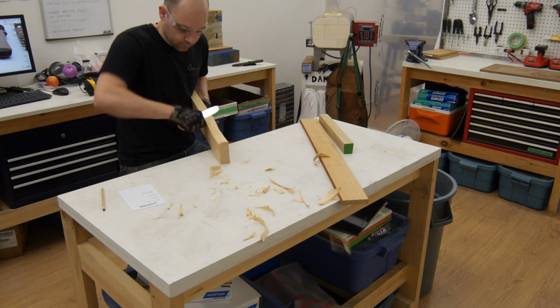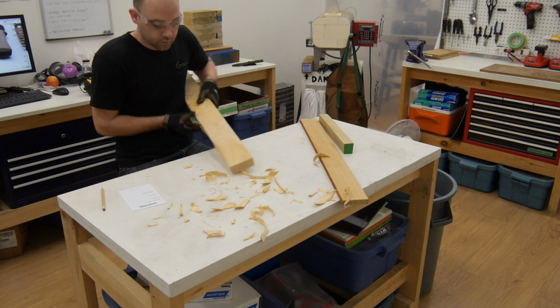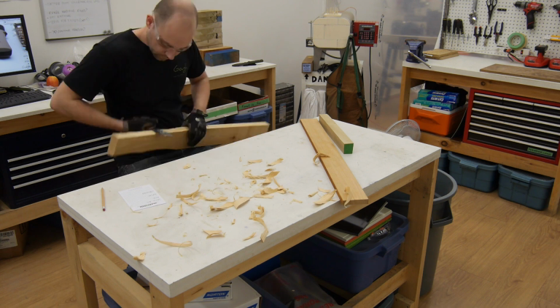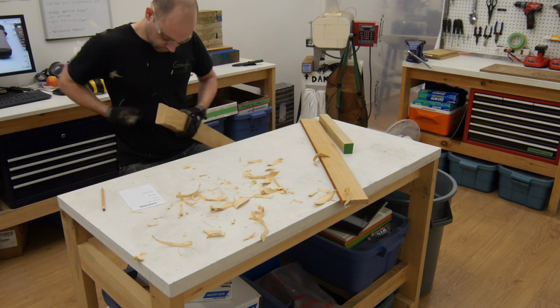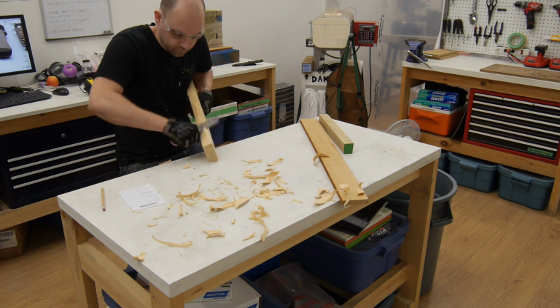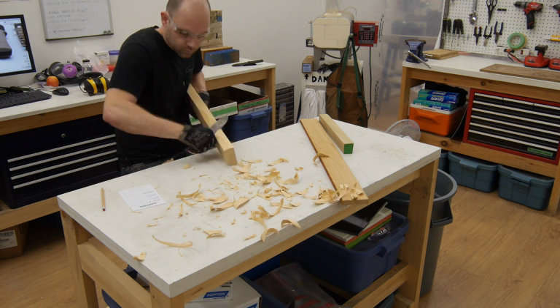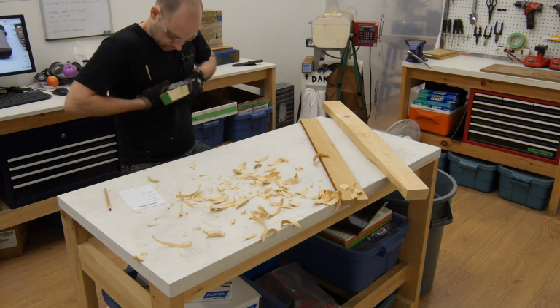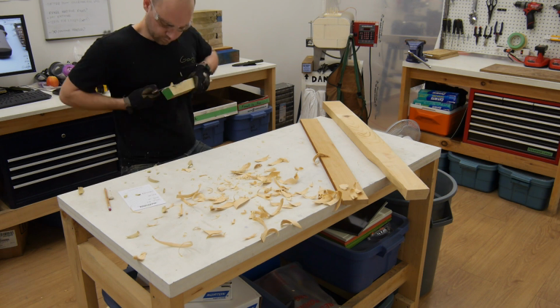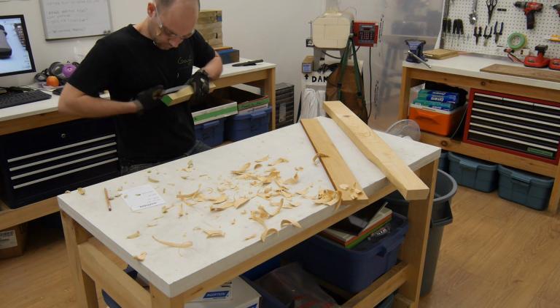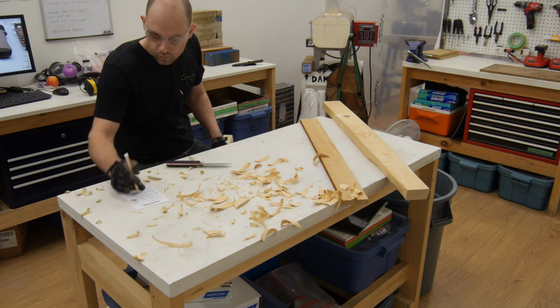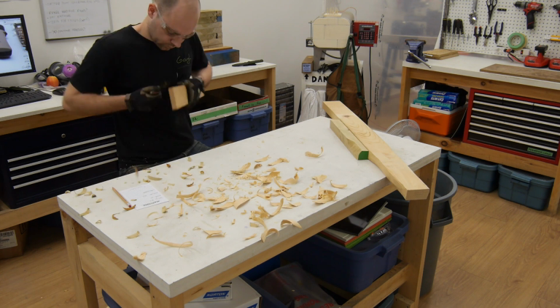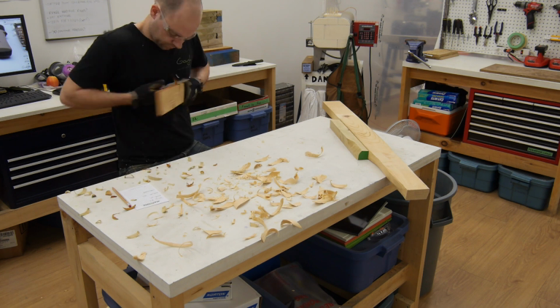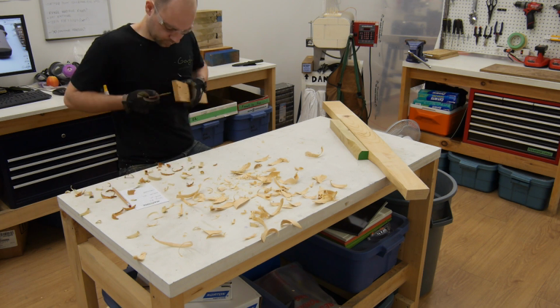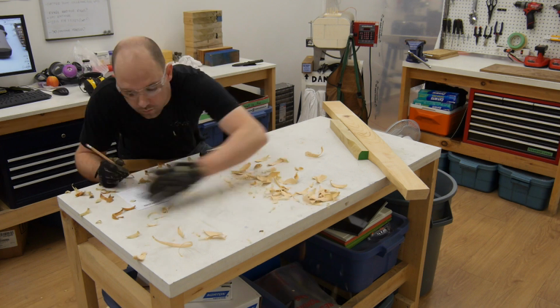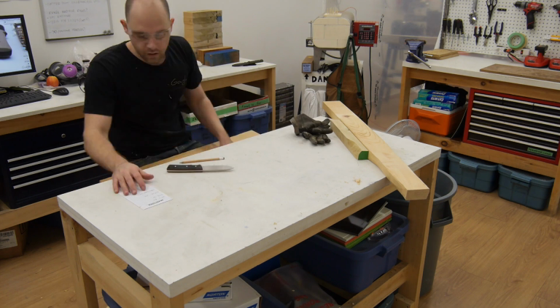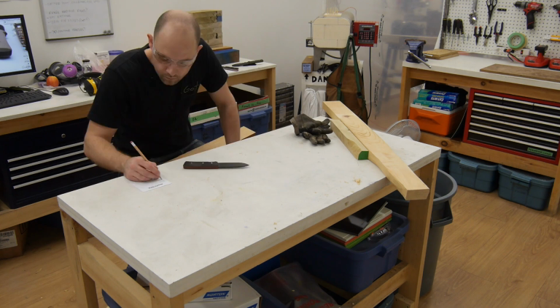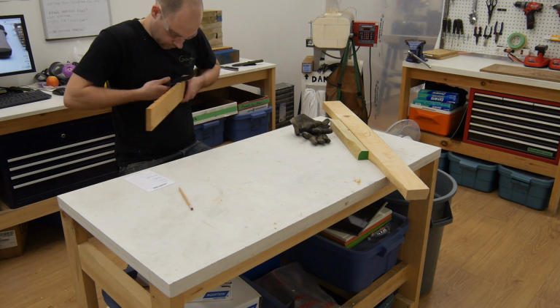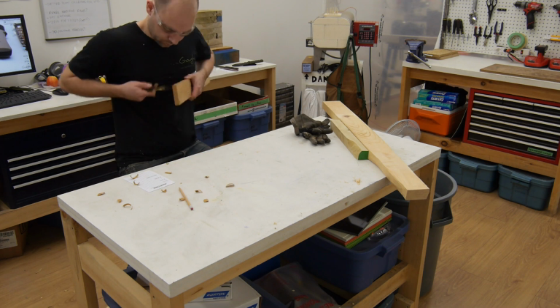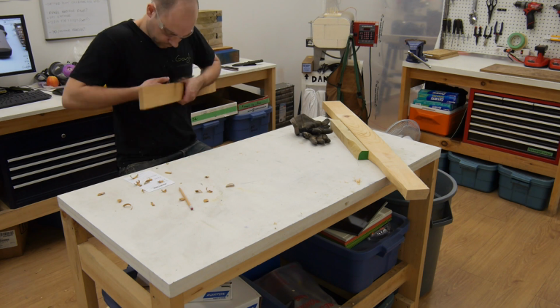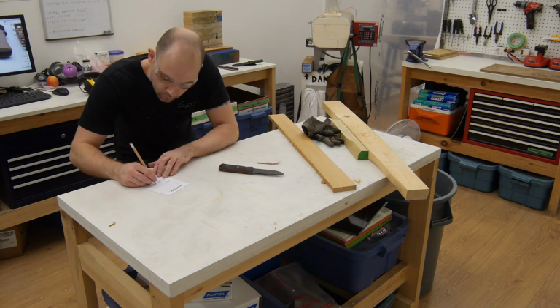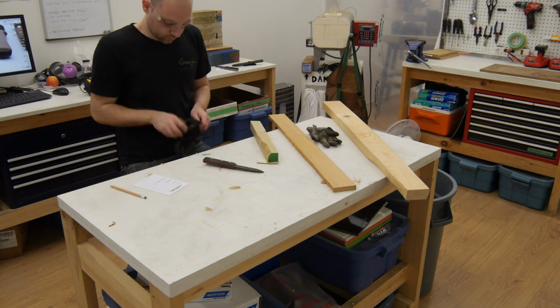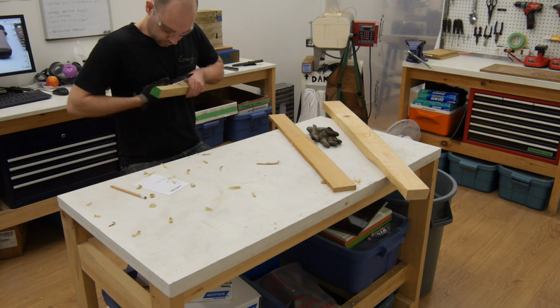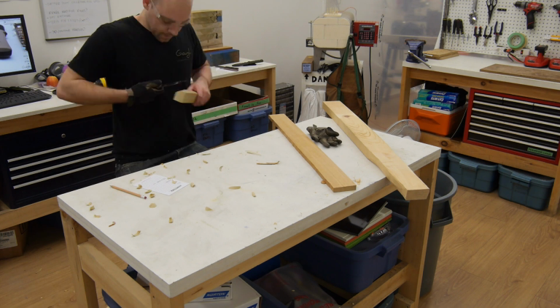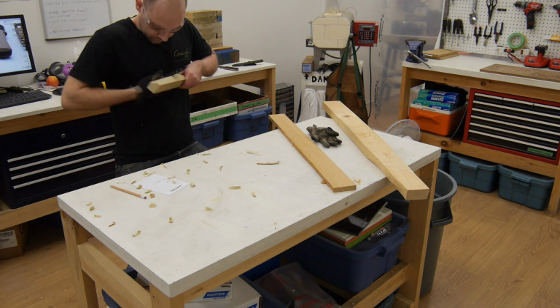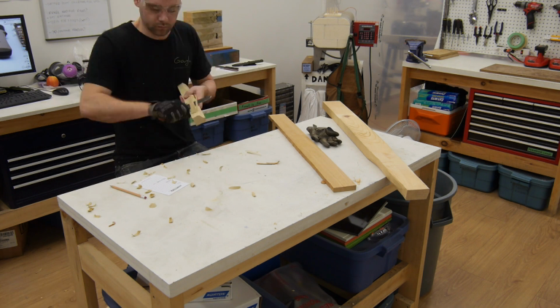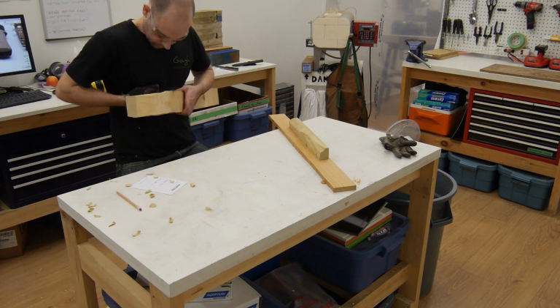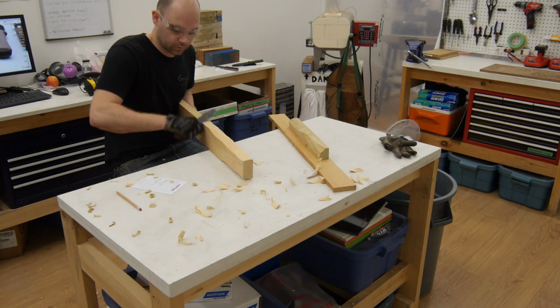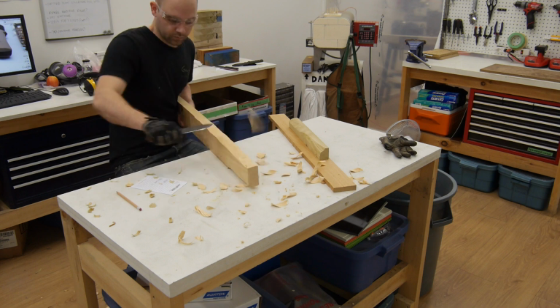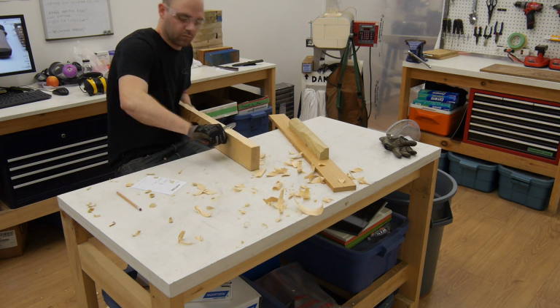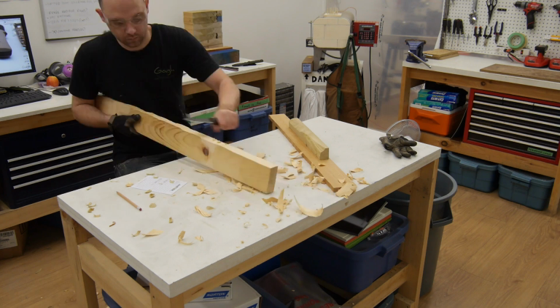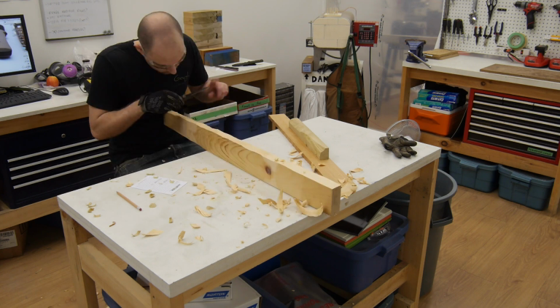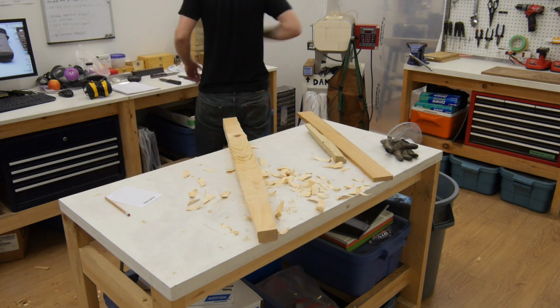For the next part of the light use testing, I wanted to use a medium that was less abrasive but involved more pressure. I decided to do some wood carving, using each knife to carve slivers off pieces of poplar, pine, and mahogany.